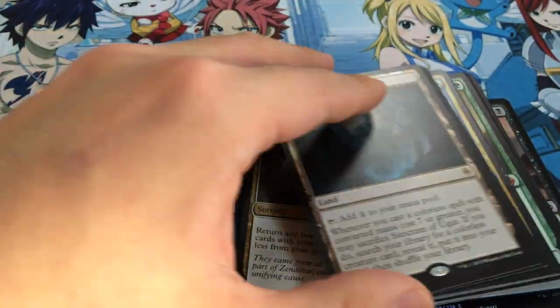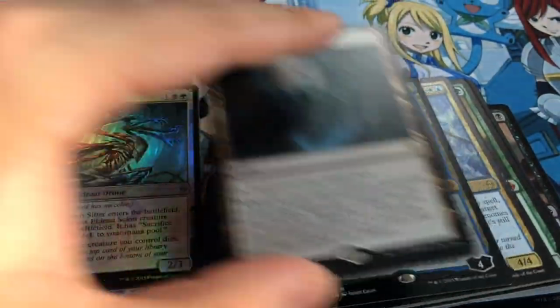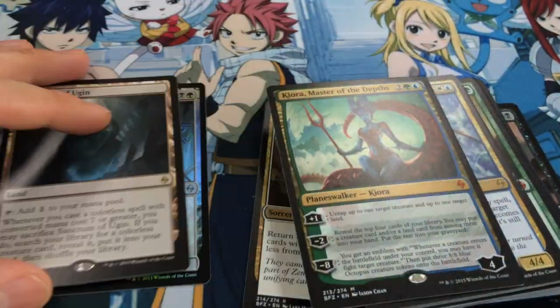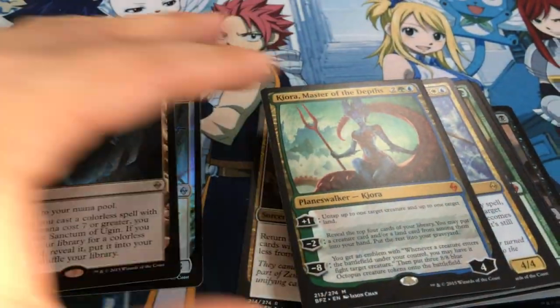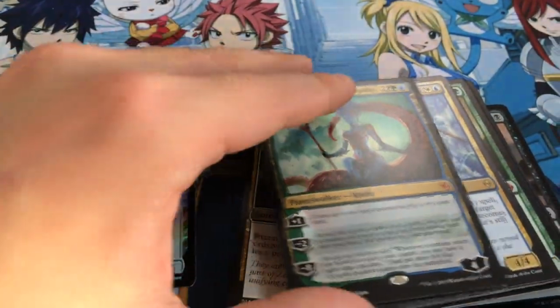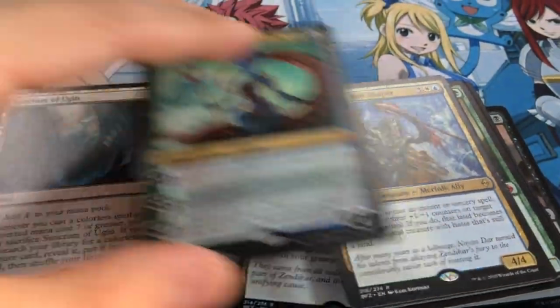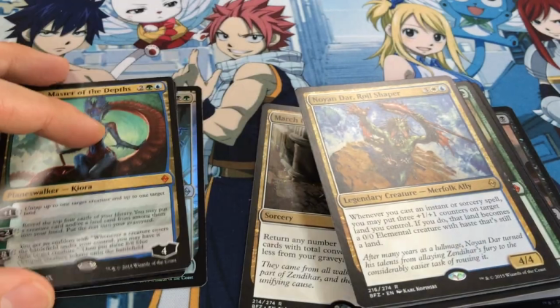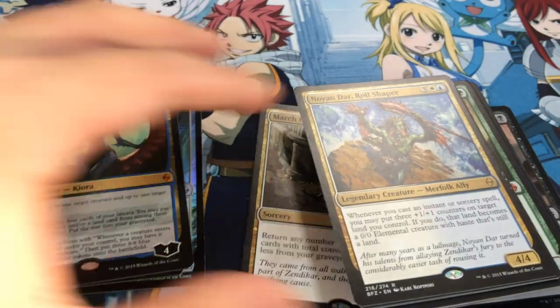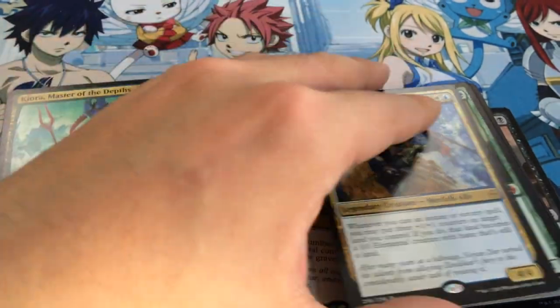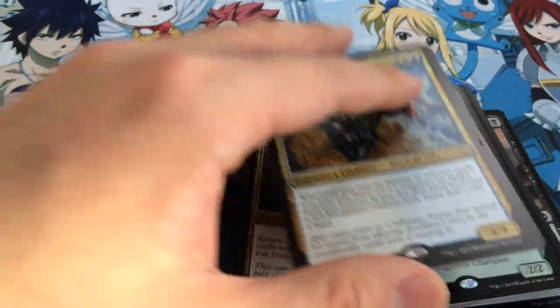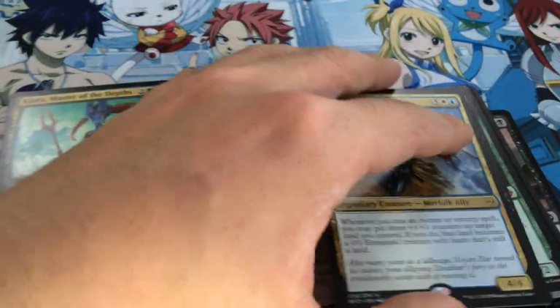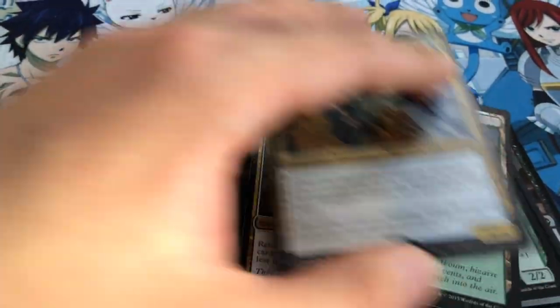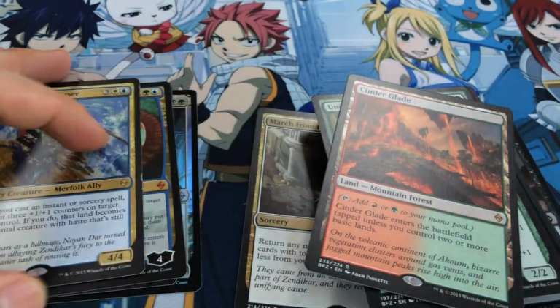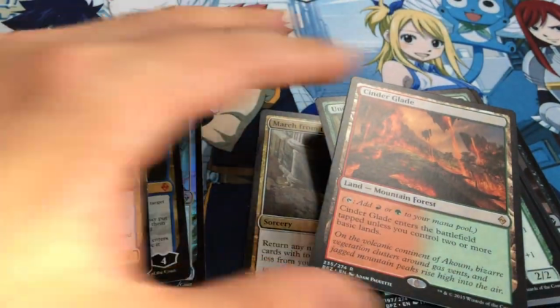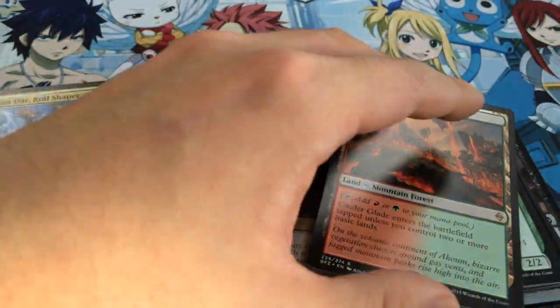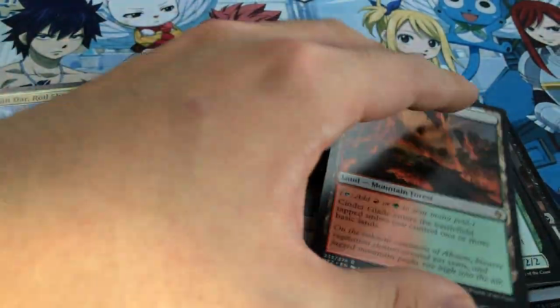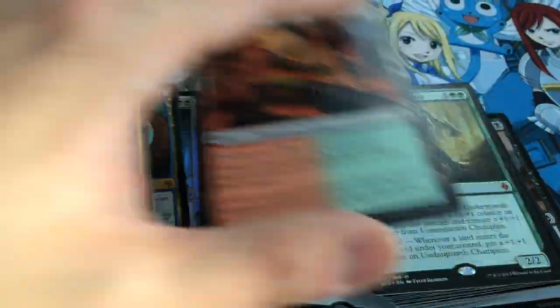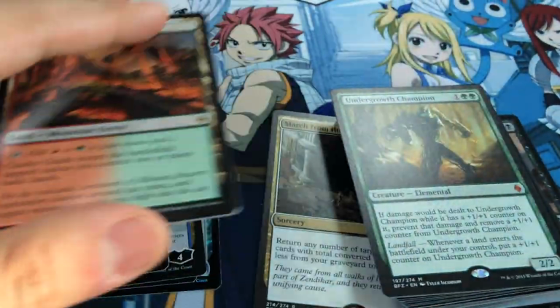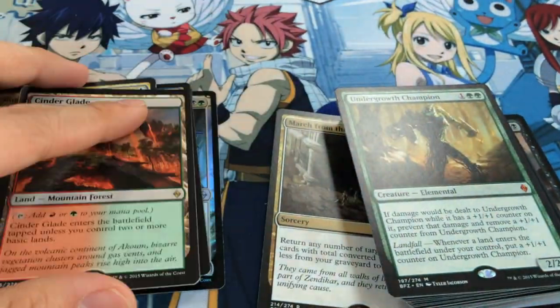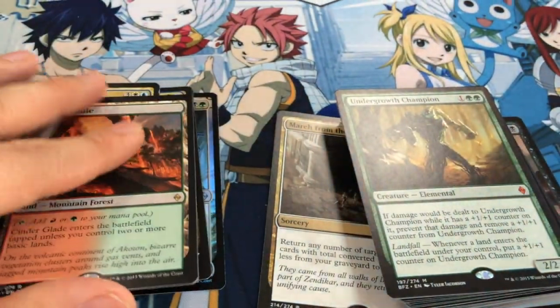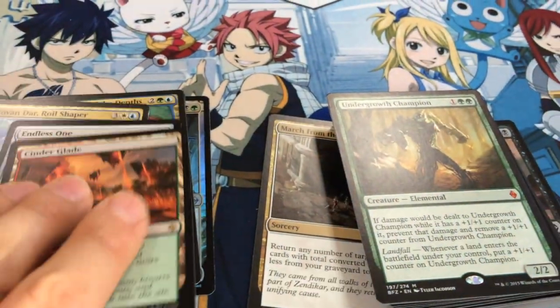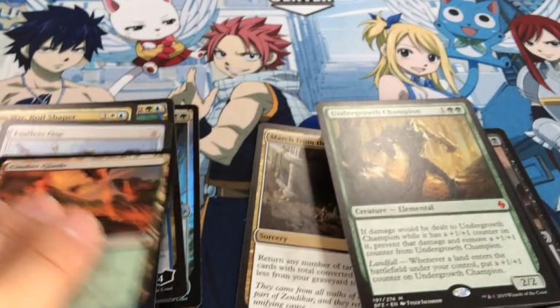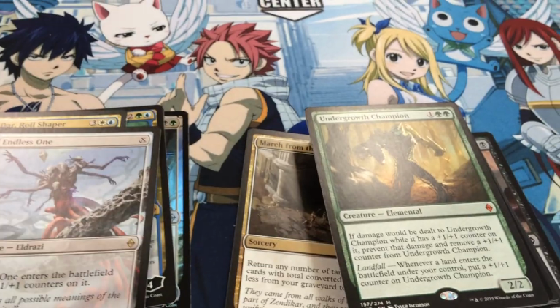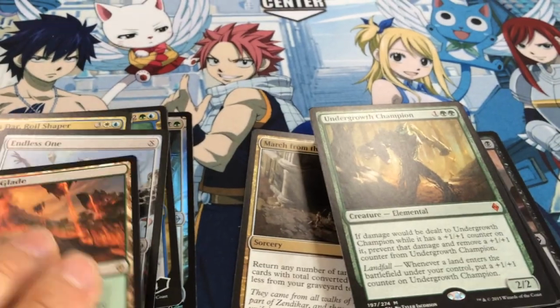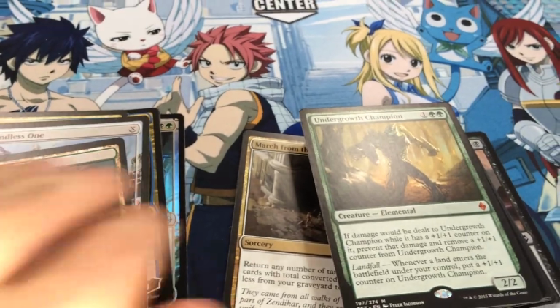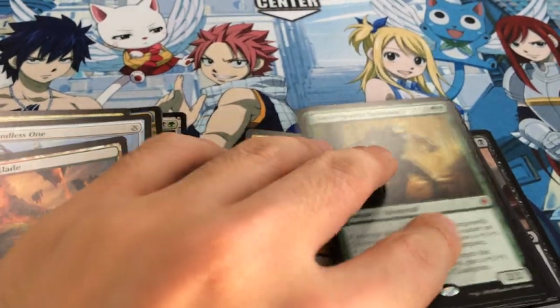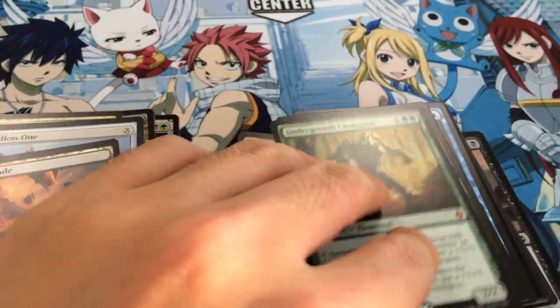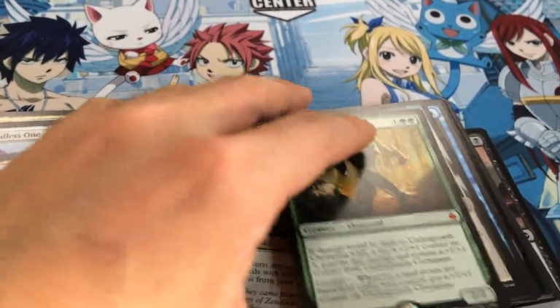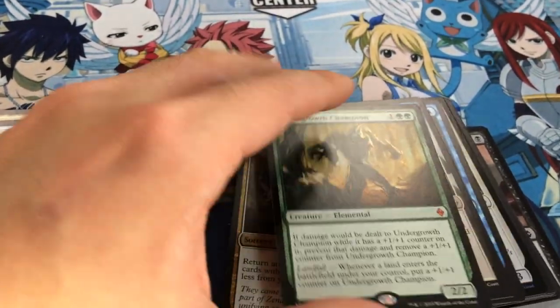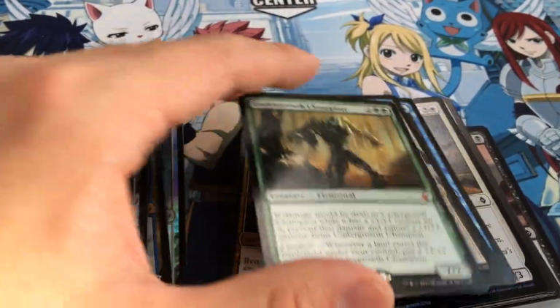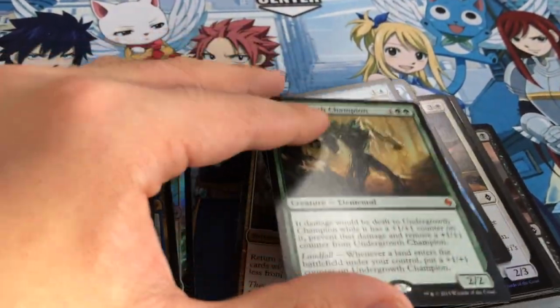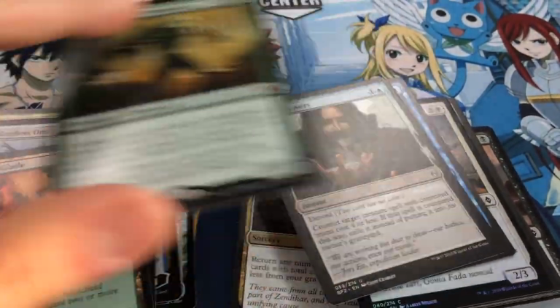I've got a foil Canopy Vista. How many QRs do you get? Two. That's not bad — two or three. How many Underworld ones do you get? I think just two.